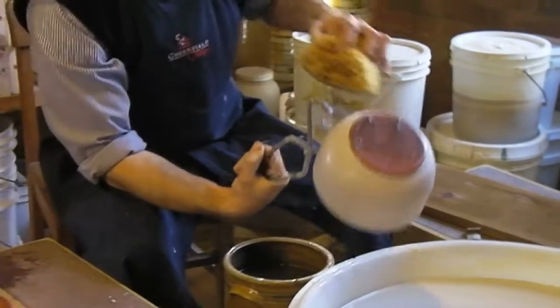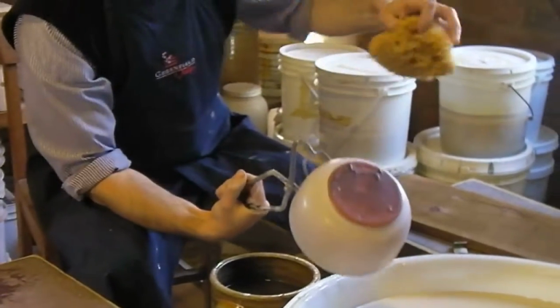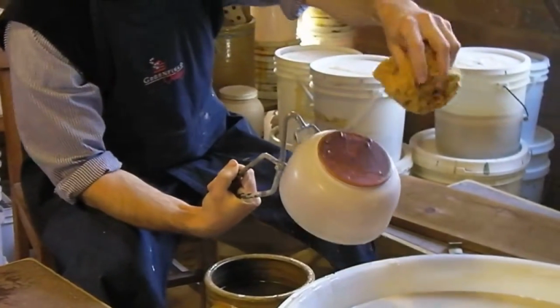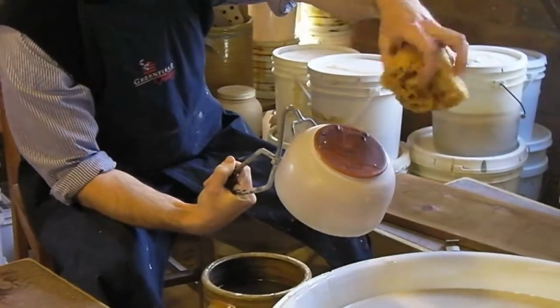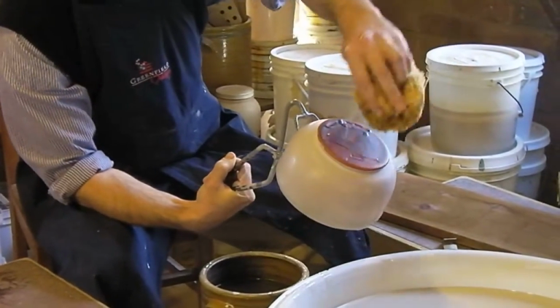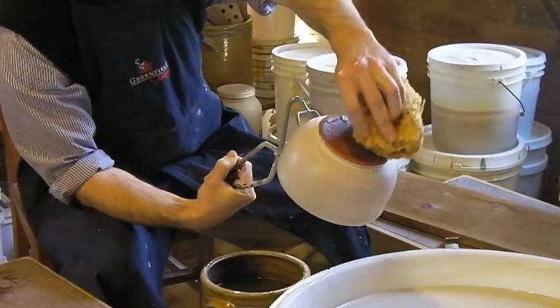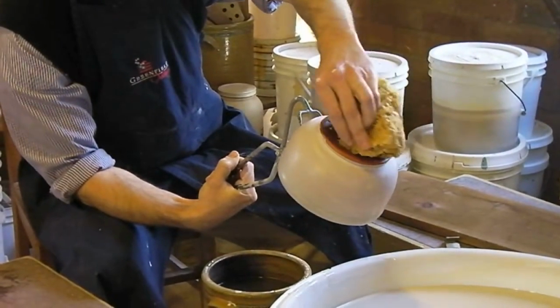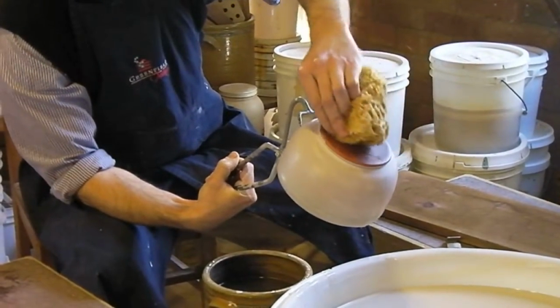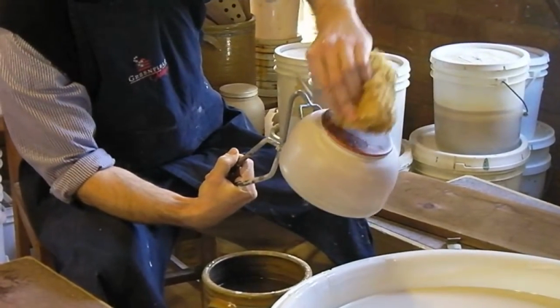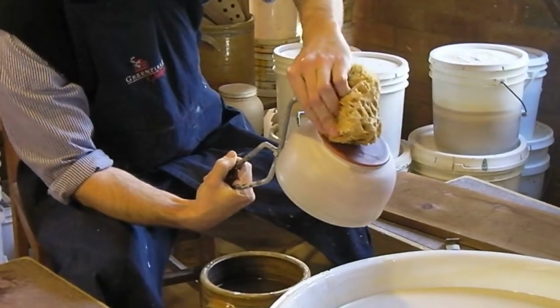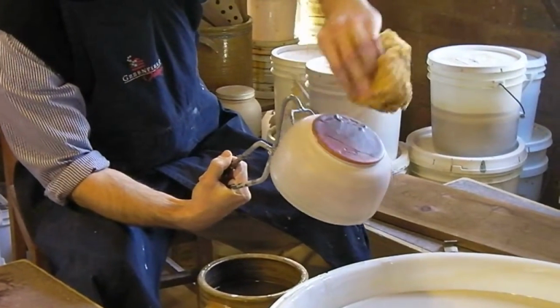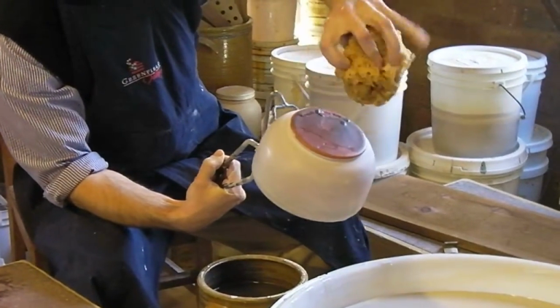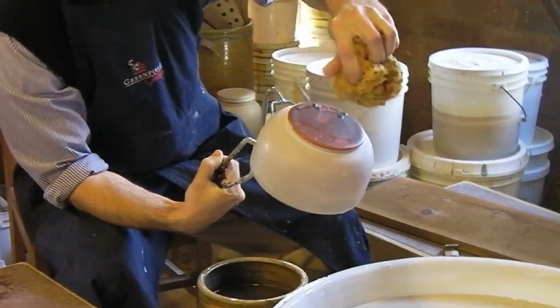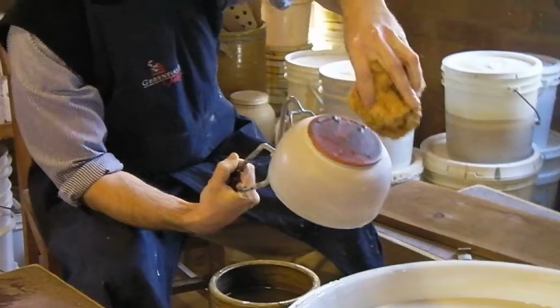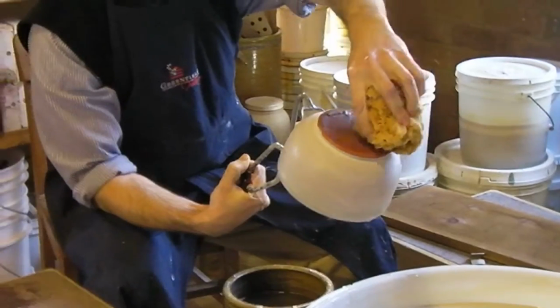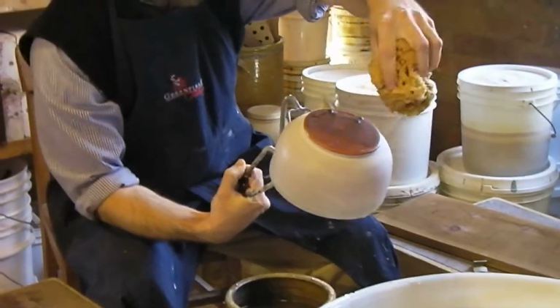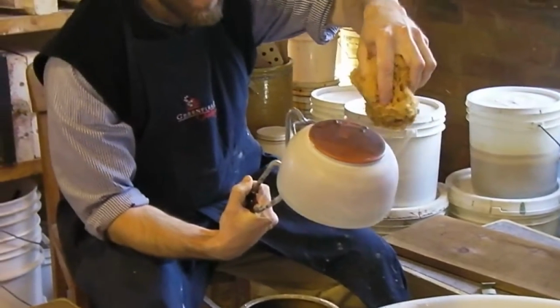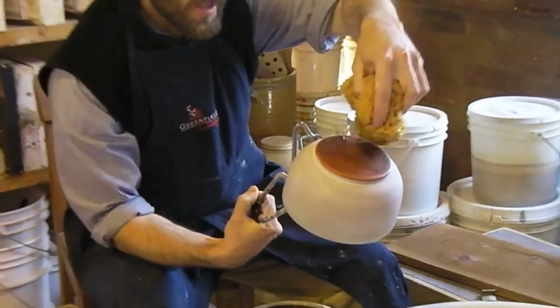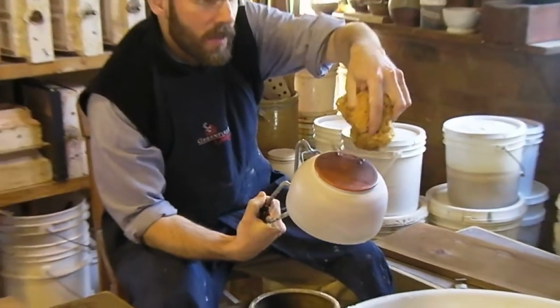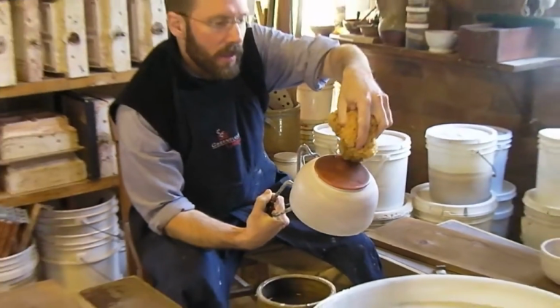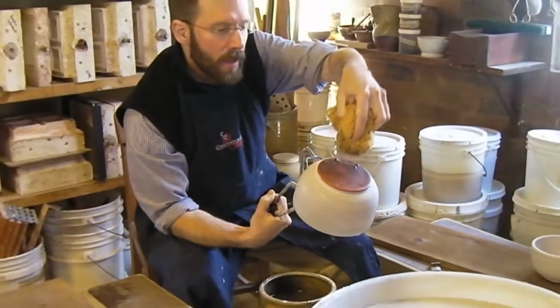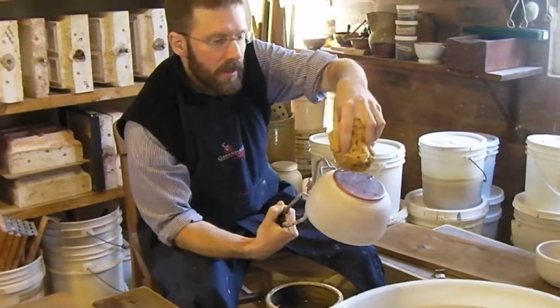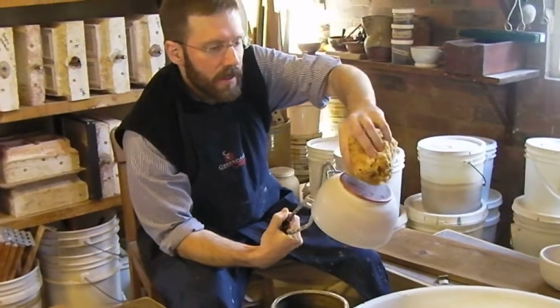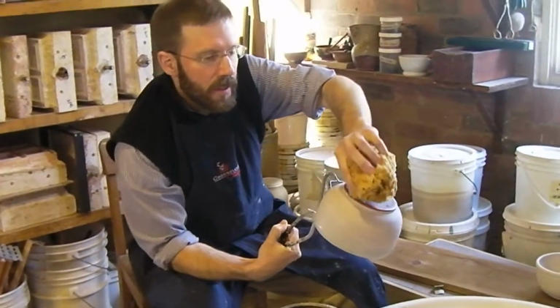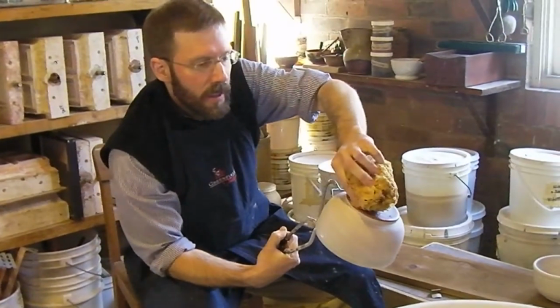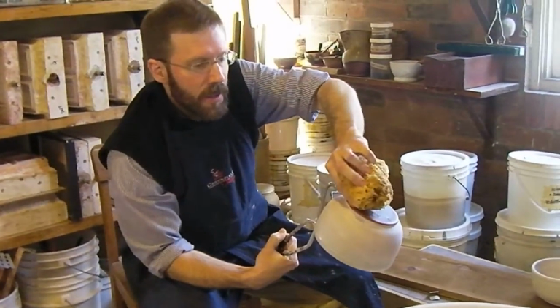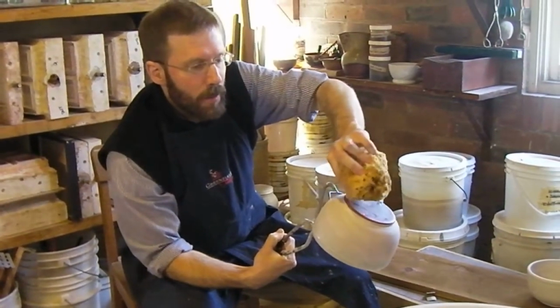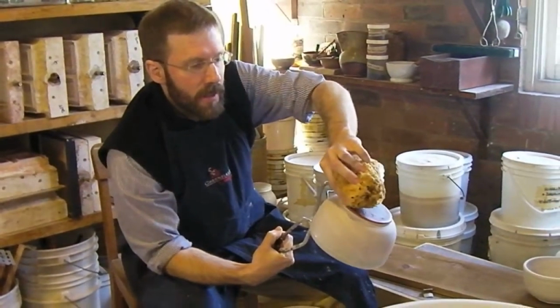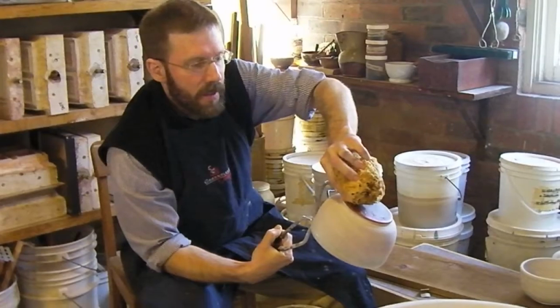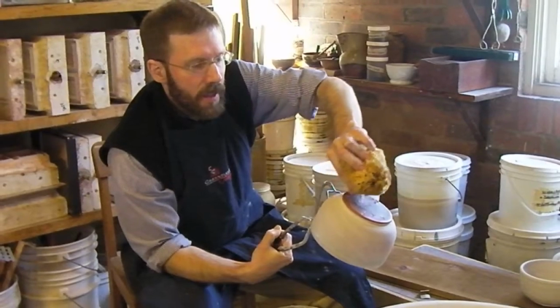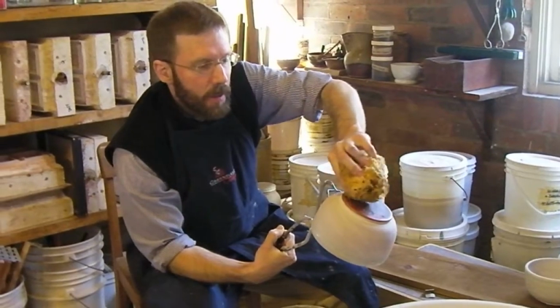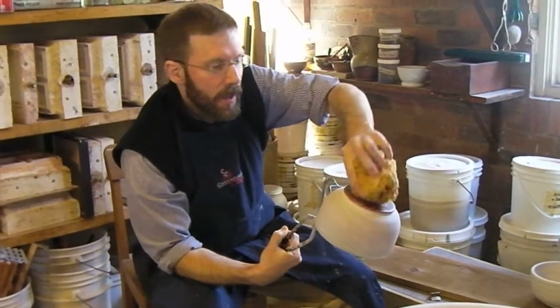The bottom has been waxed with beeswax, which is why there isn't any glaze sticking to the bottom. And I'm just going to sponge off the little bits of glaze droplets that did appear there.